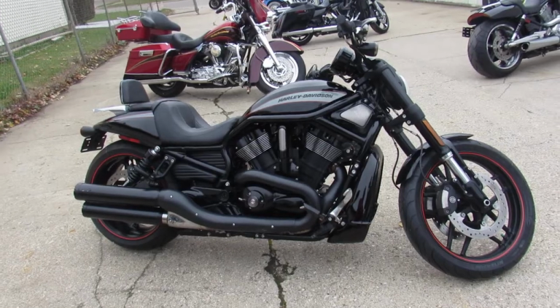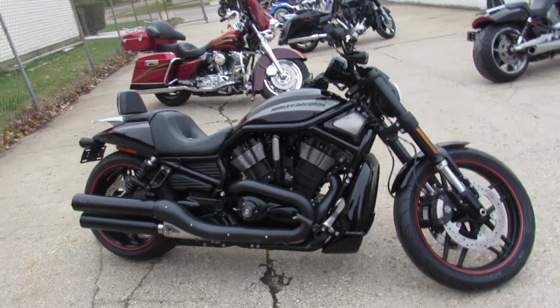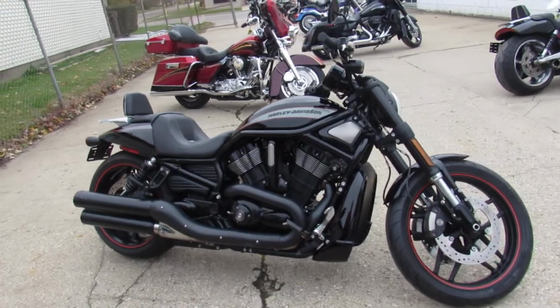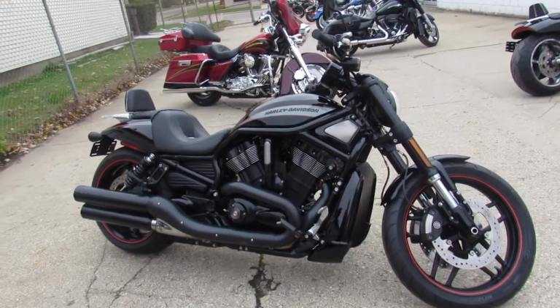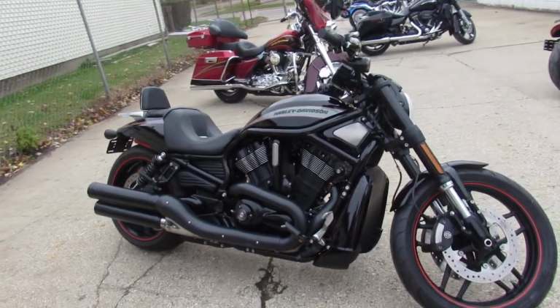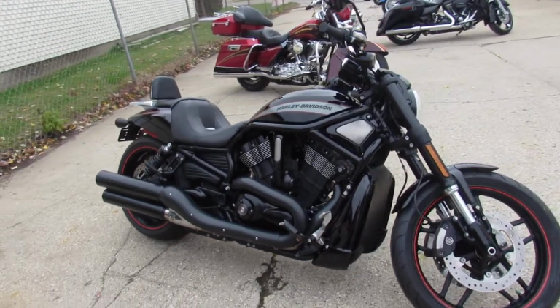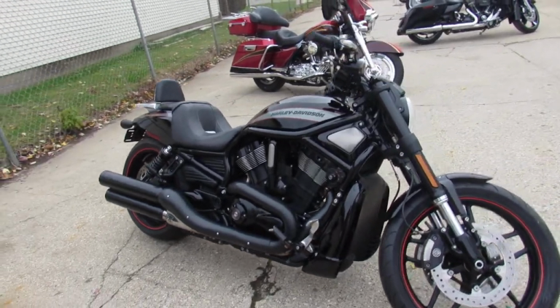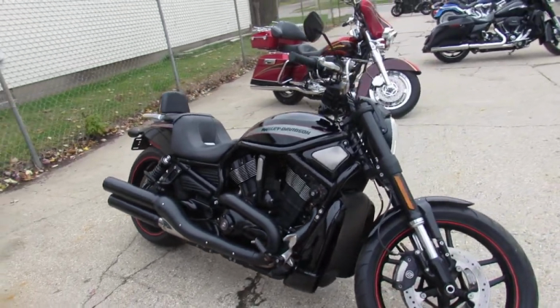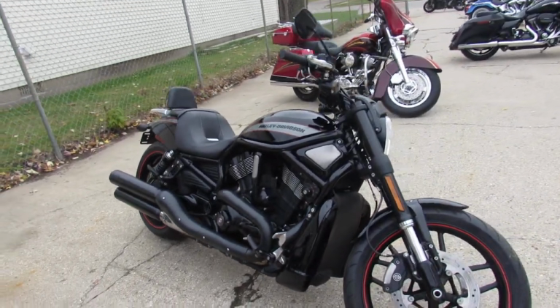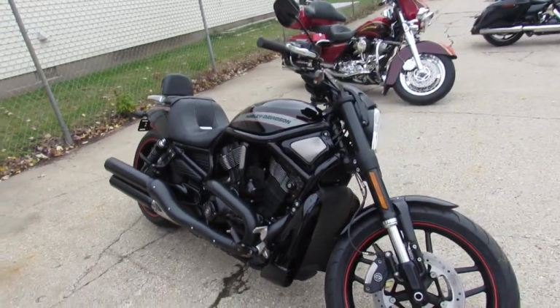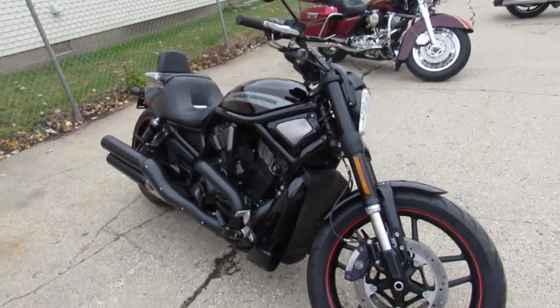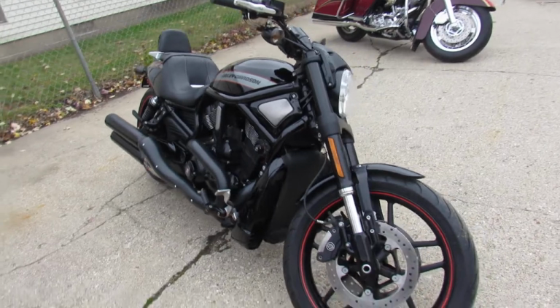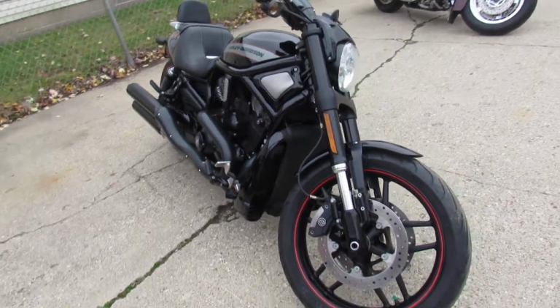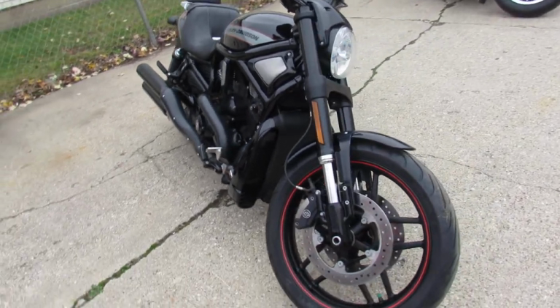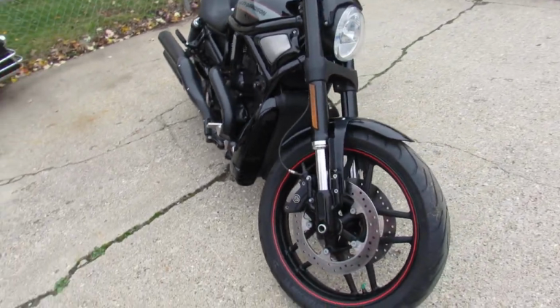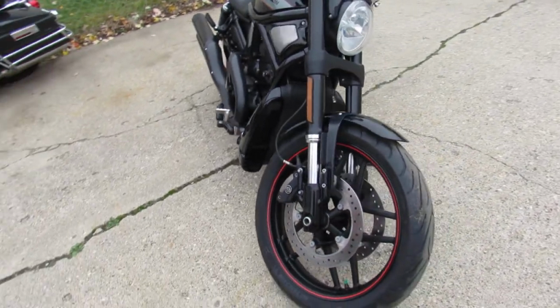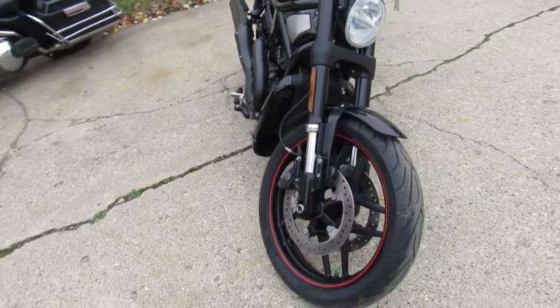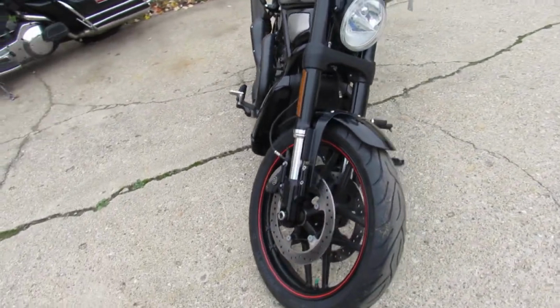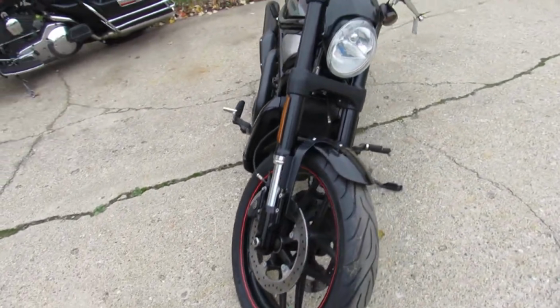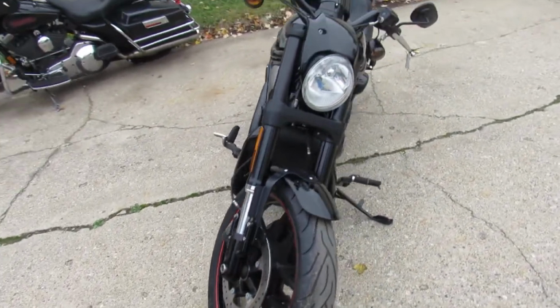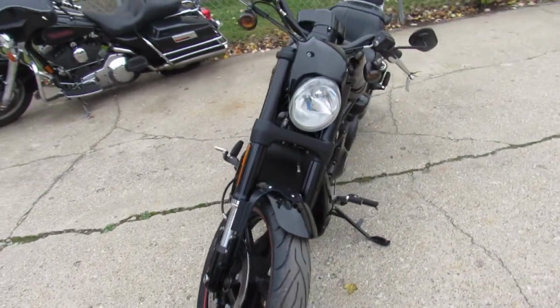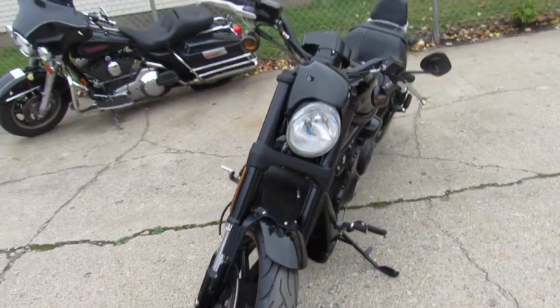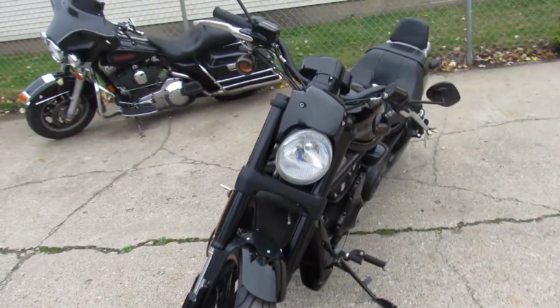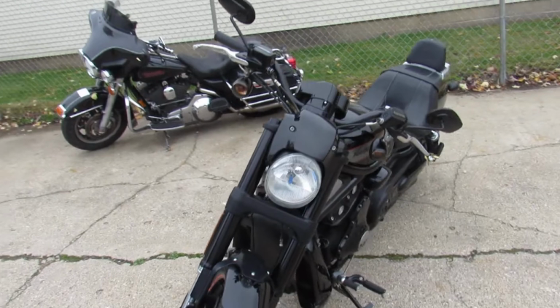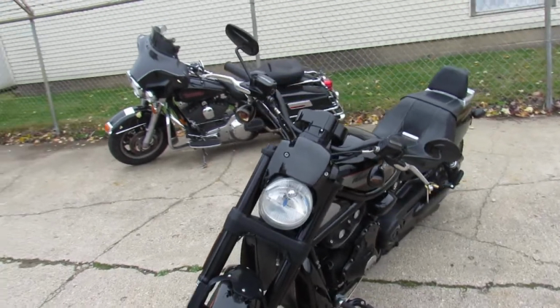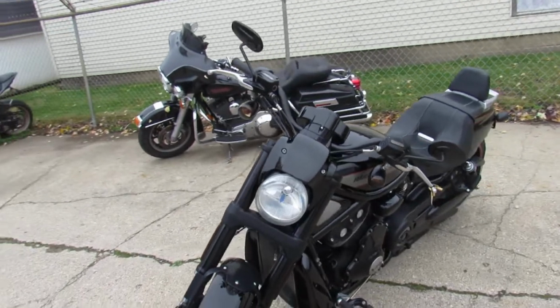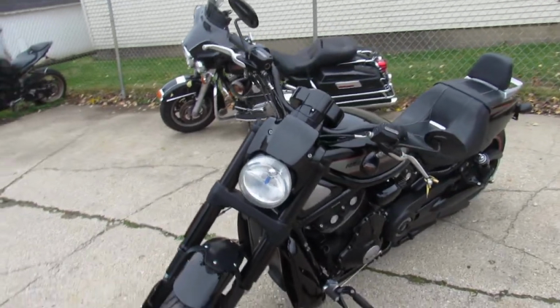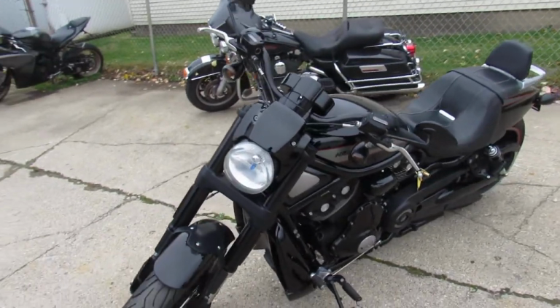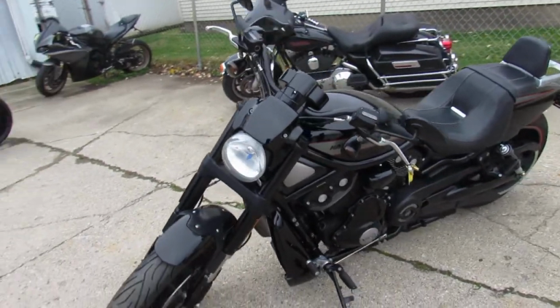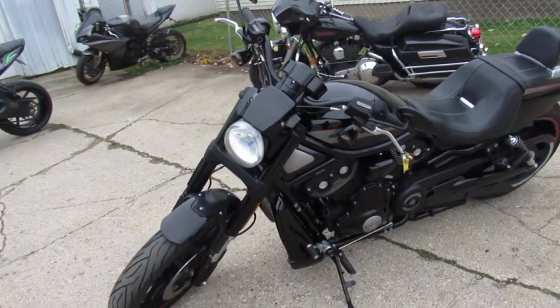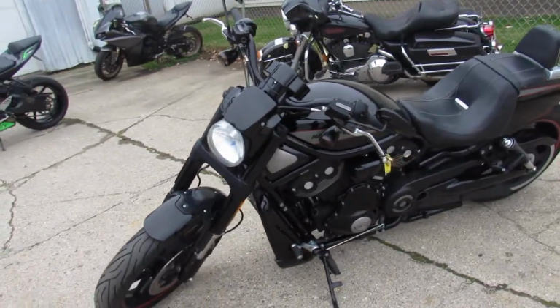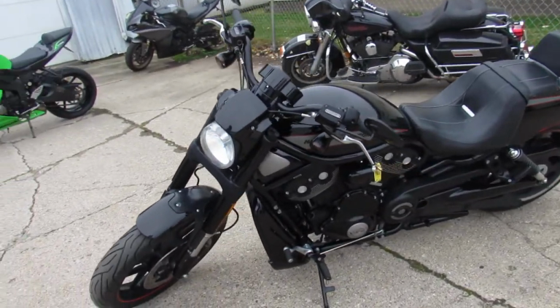Hey guys, Approval Powersports here doing some videos on some used Harley-Davidsons. Over 300 used Harleys in the showroom, got about 20 of these V-Rods. This one here is a Night Rod Special 2013 in Vivid Black, comes with Vance & Hines exhaust.